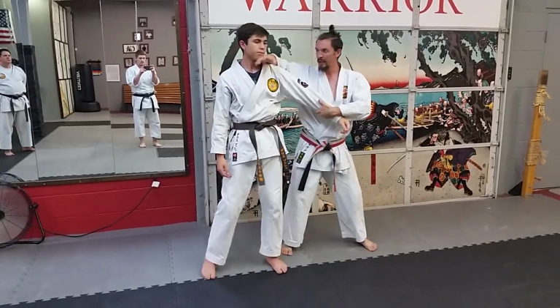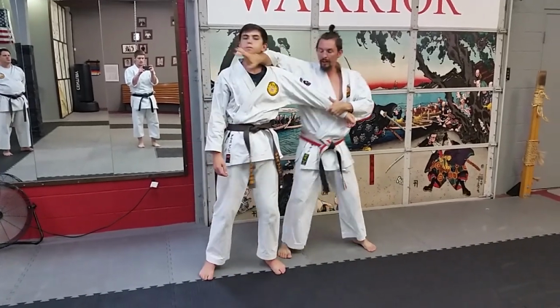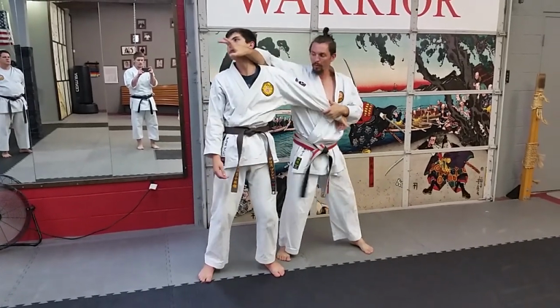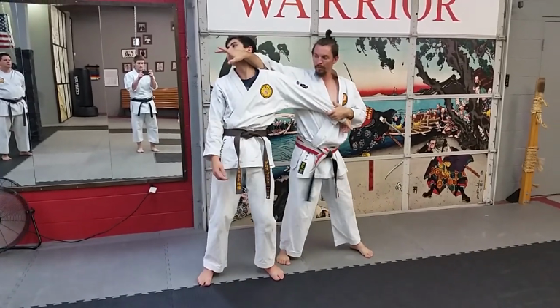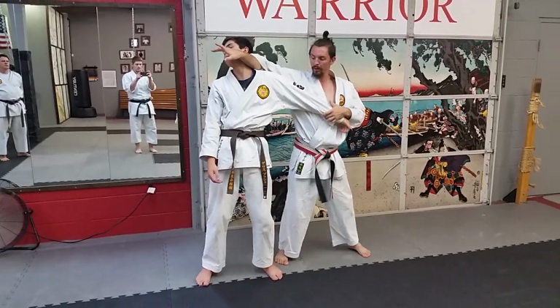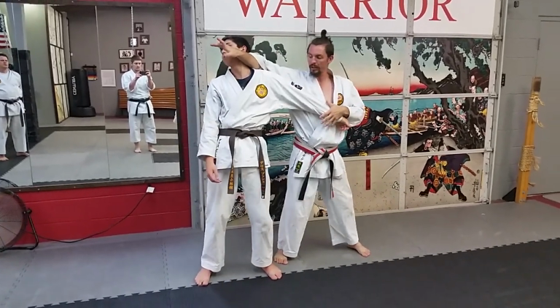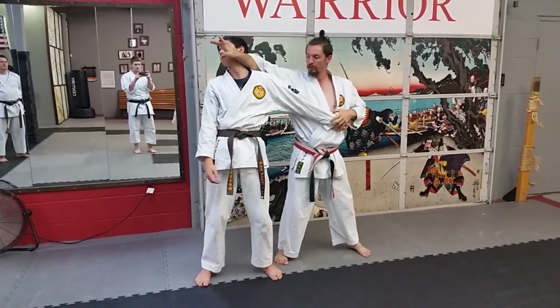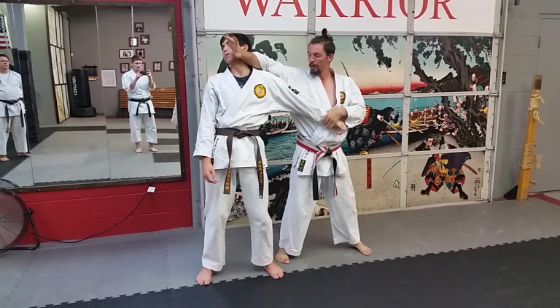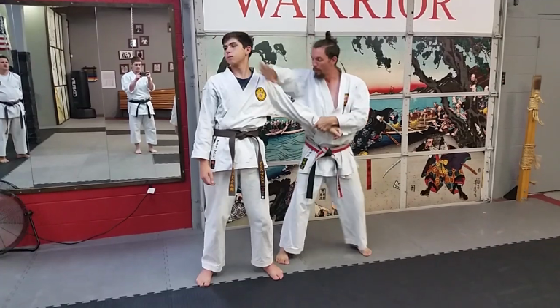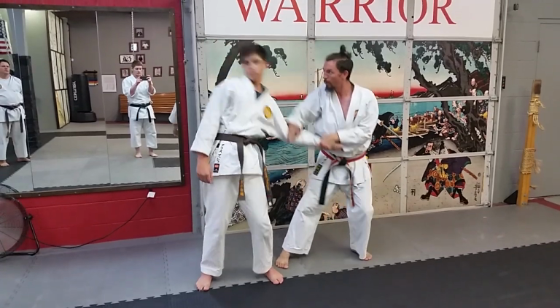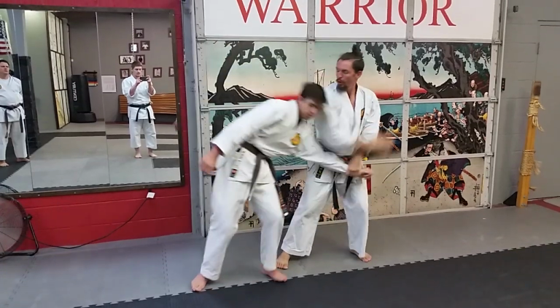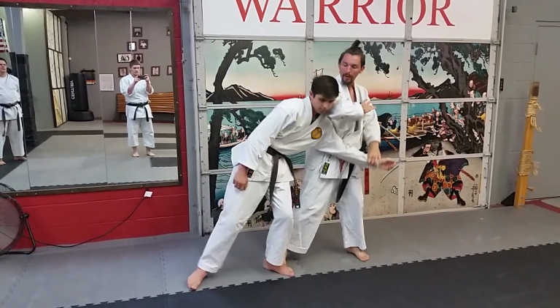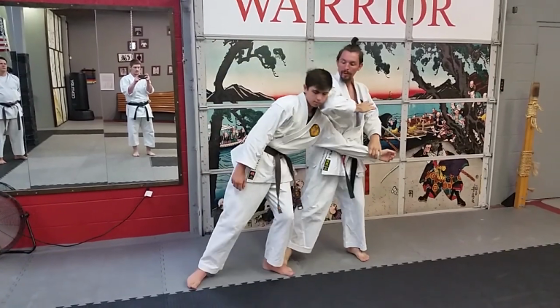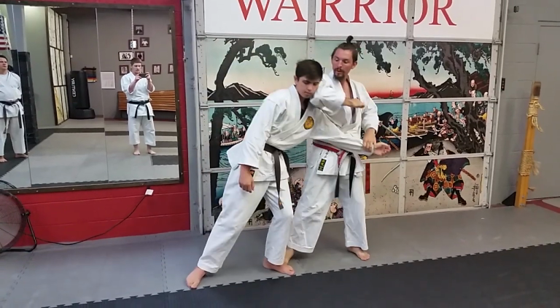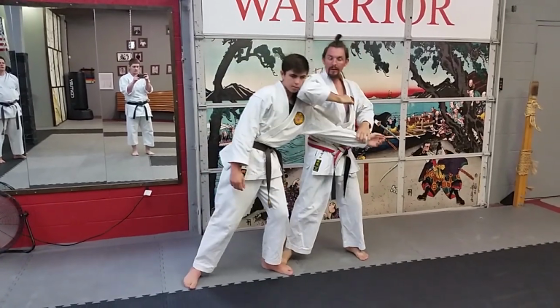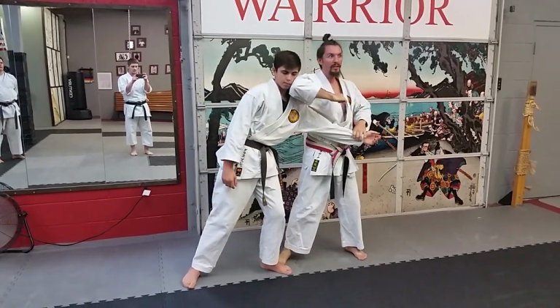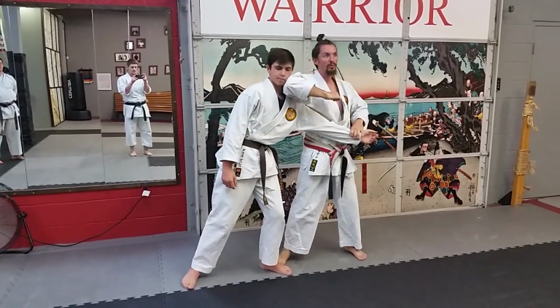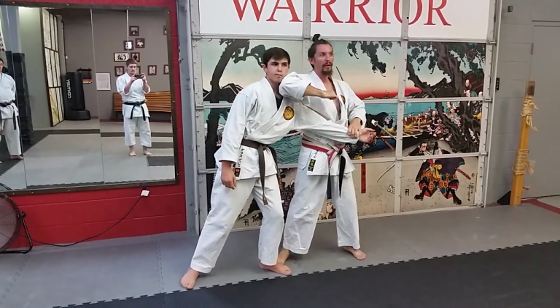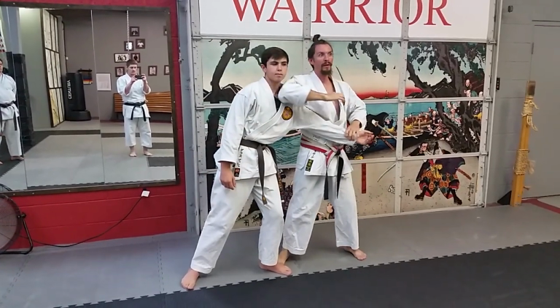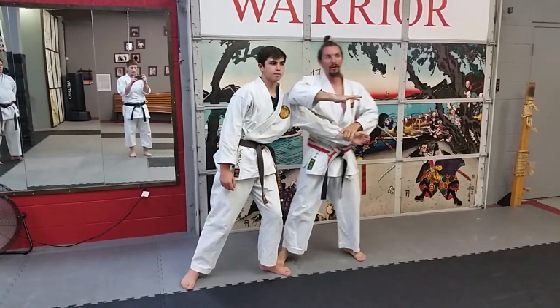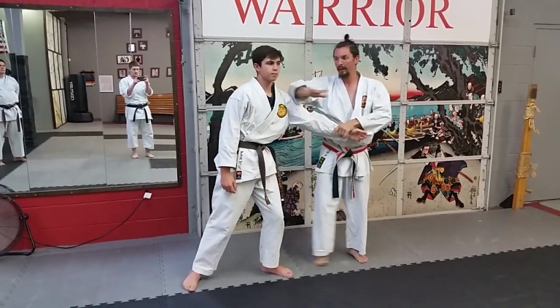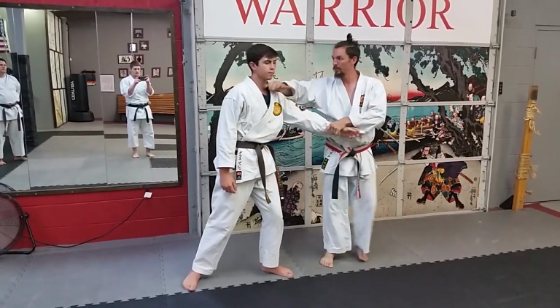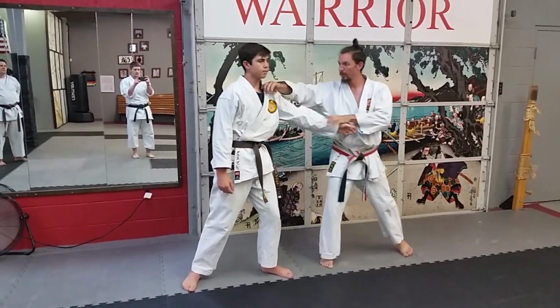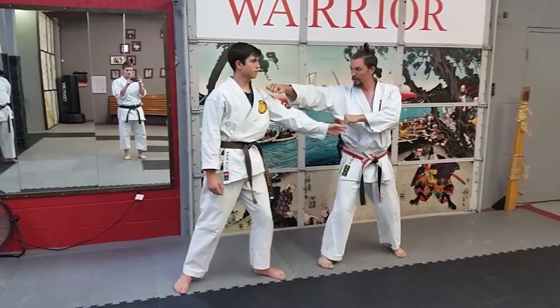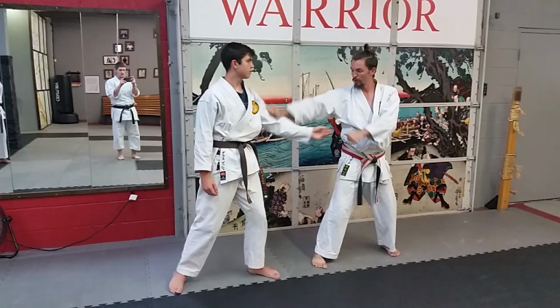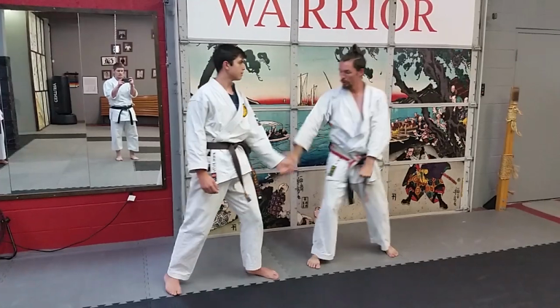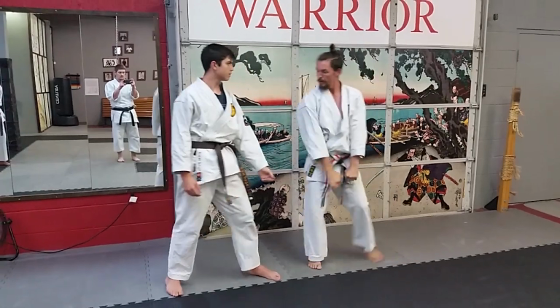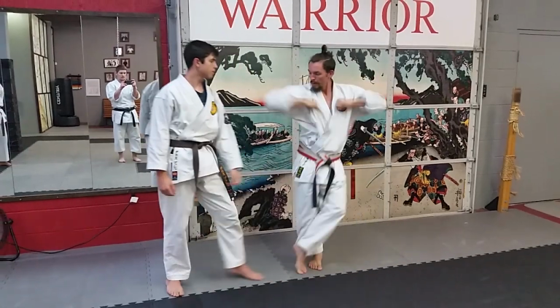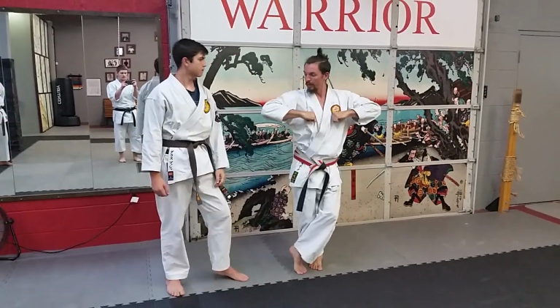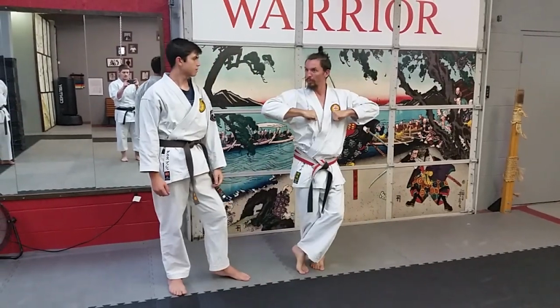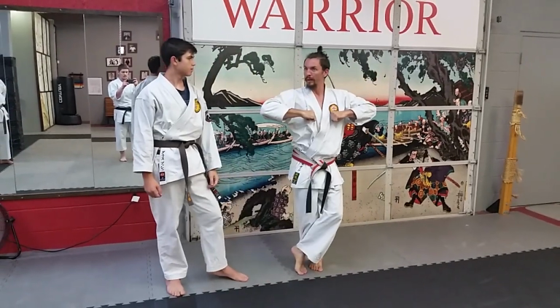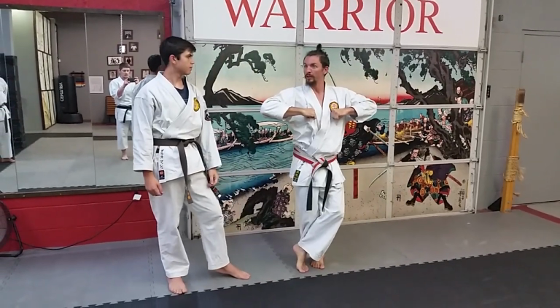Secondly, if I'm going from here in the Naihanchi Shodan, my move could be this way. I'll take this up and go this way next.